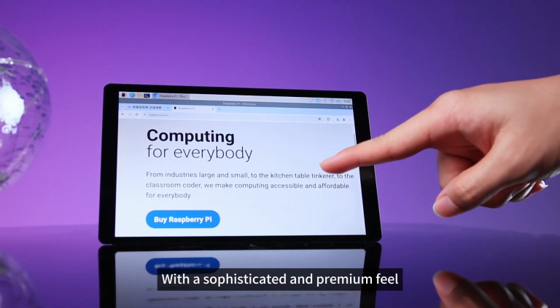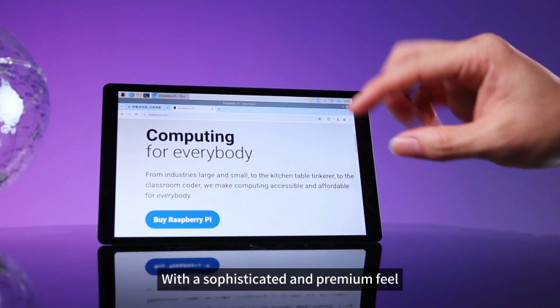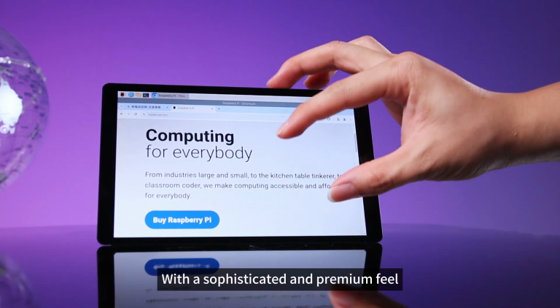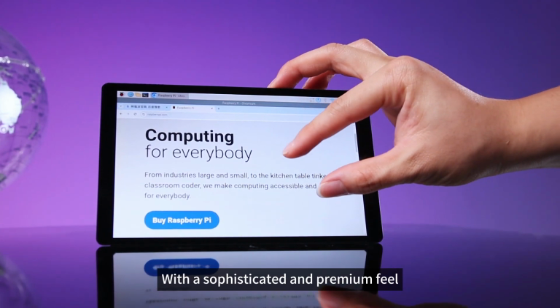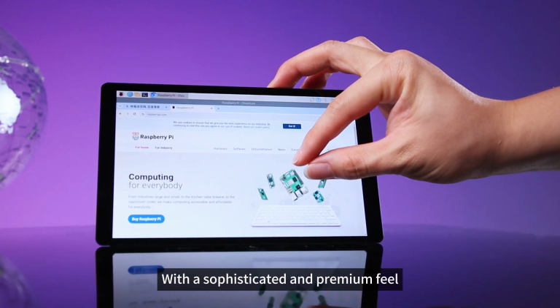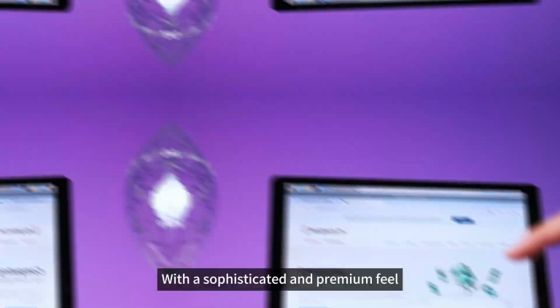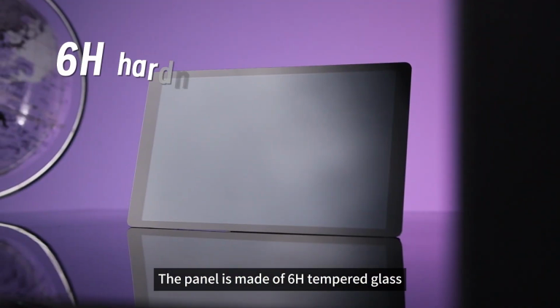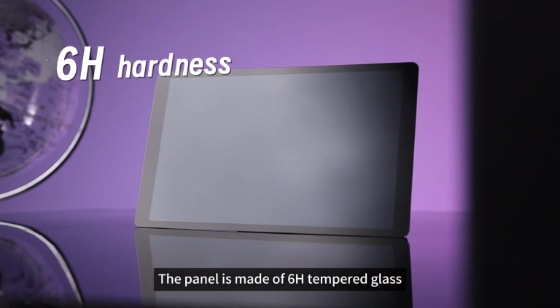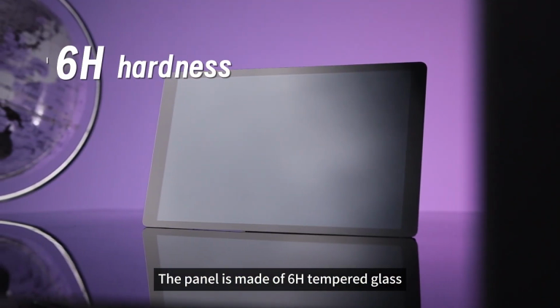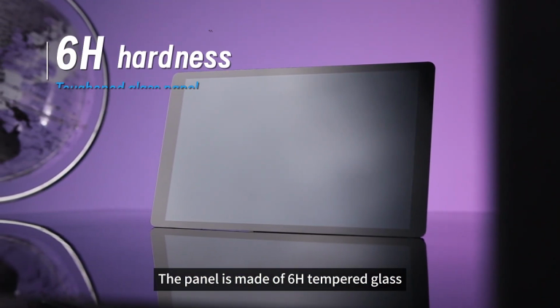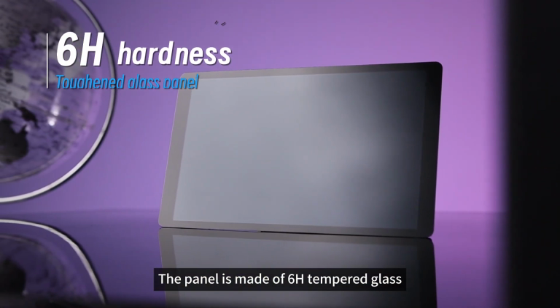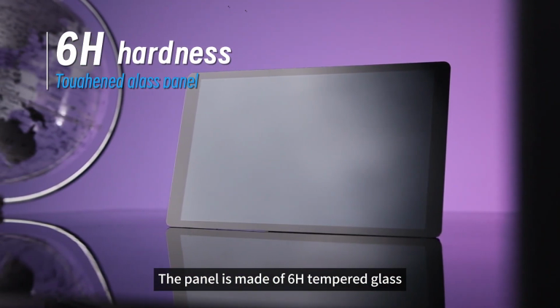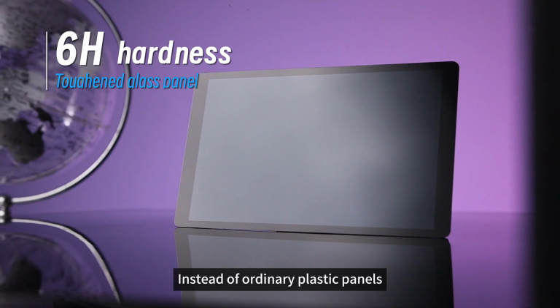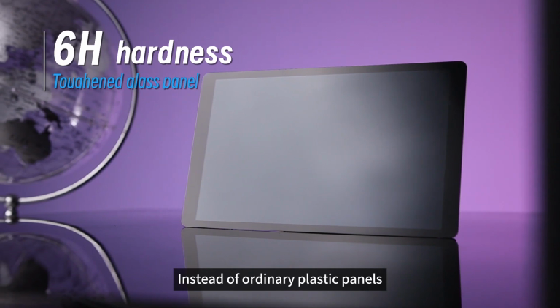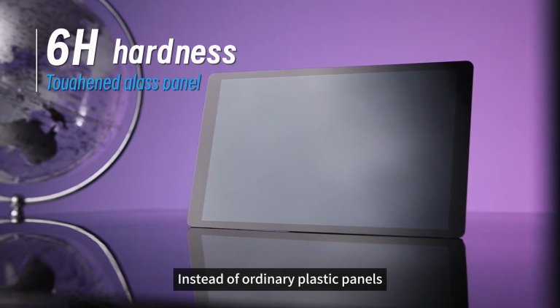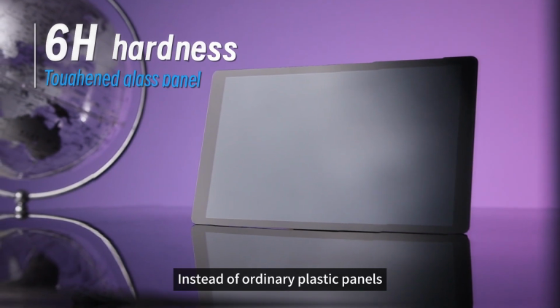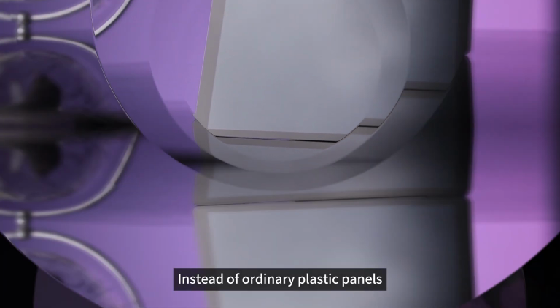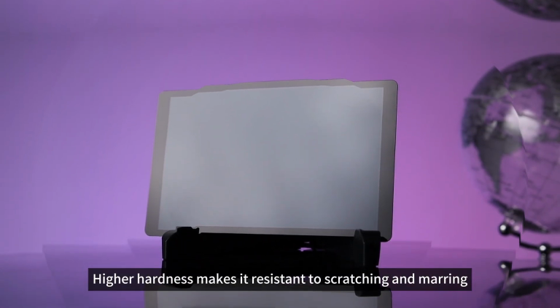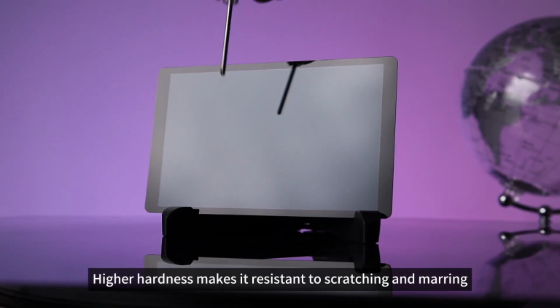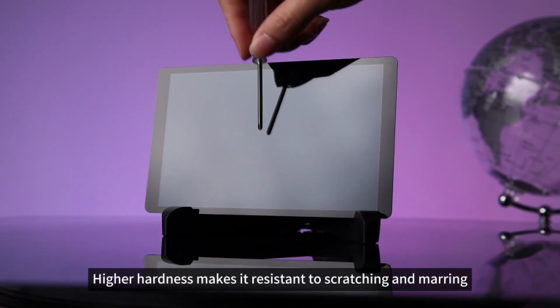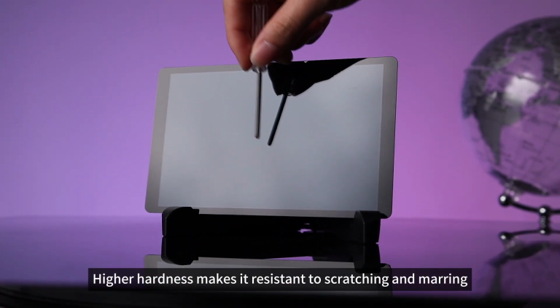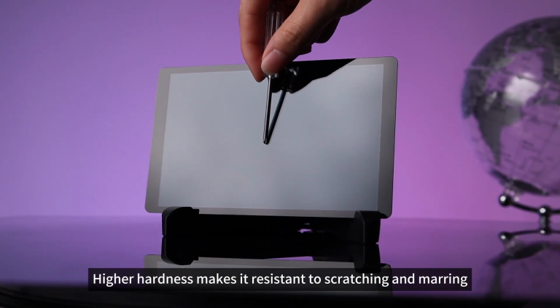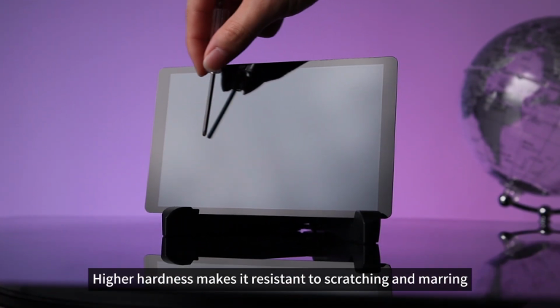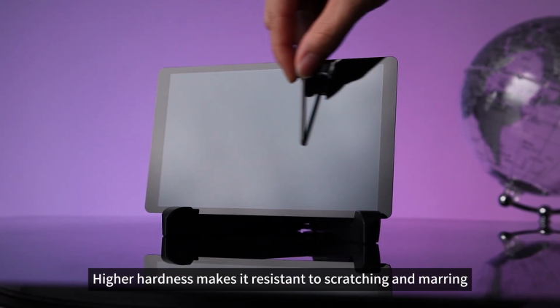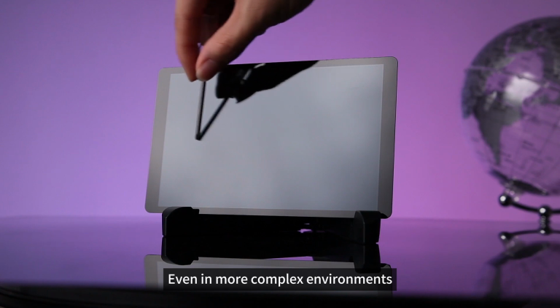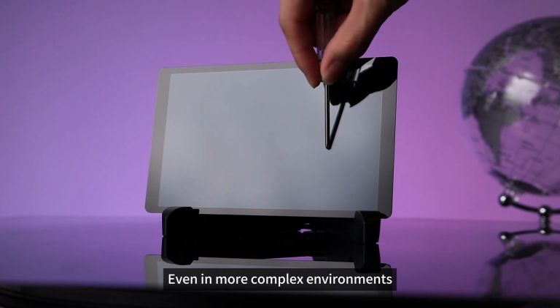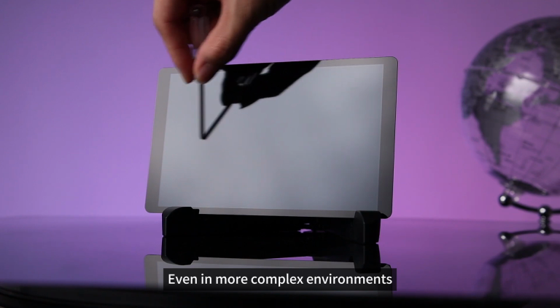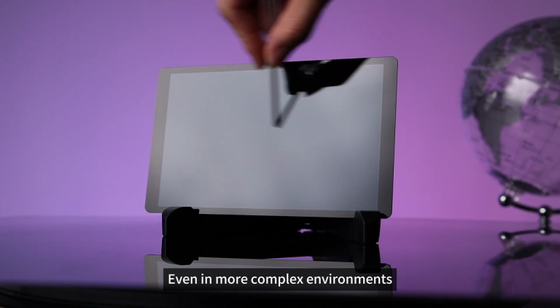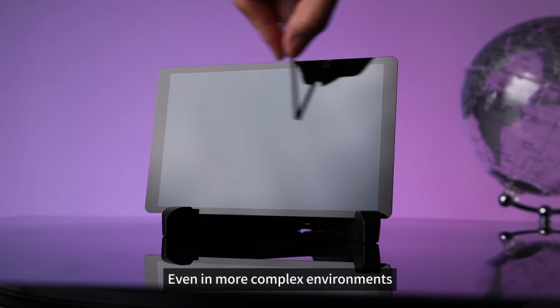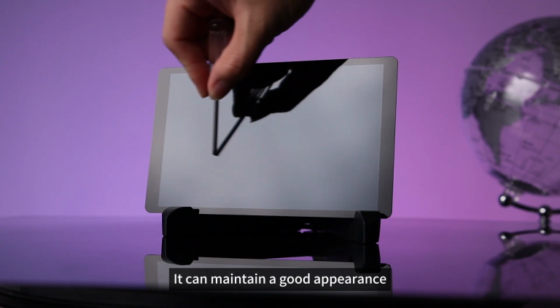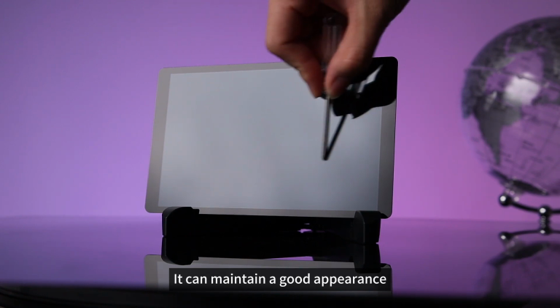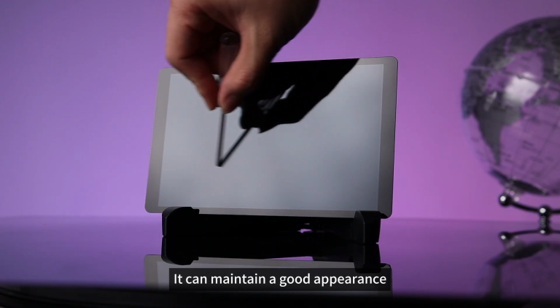With a sophisticated and premium feel, the panel is made of 6H tempered glass instead of ordinary plastic panels. Higher hardness makes it resistant to scratching and marring, and even in more complex environments, it can maintain a good appearance.